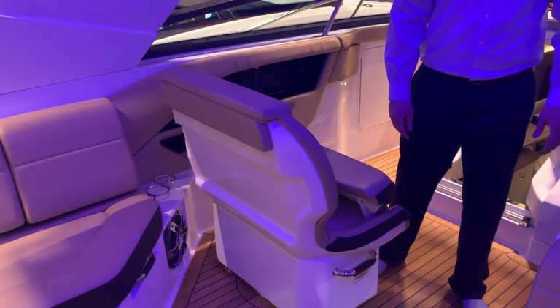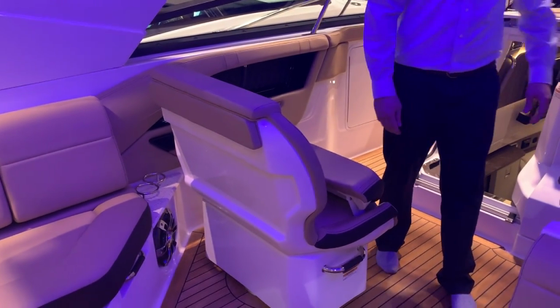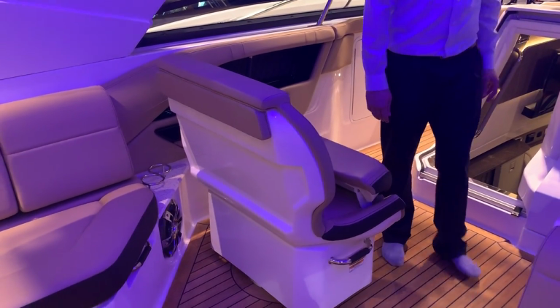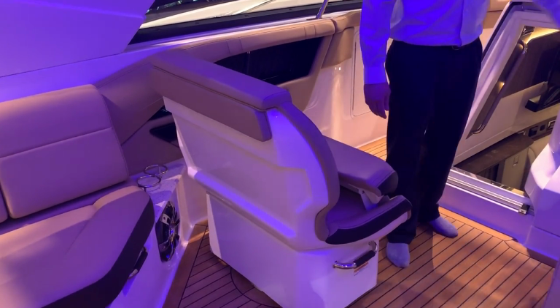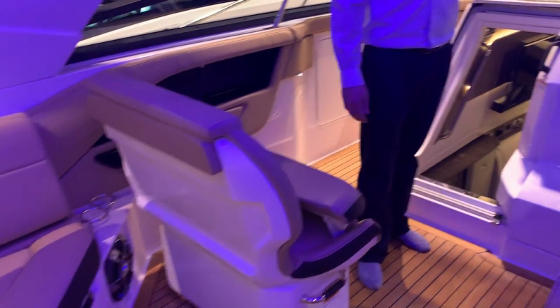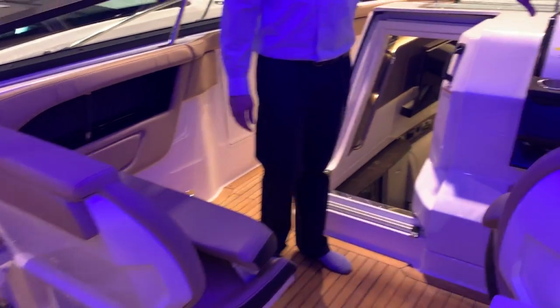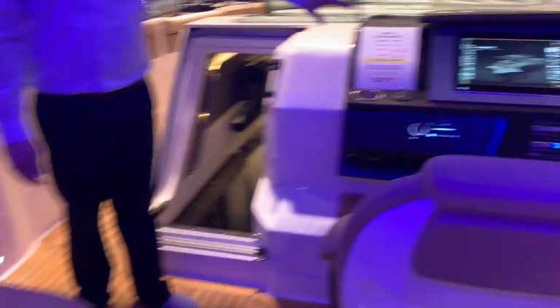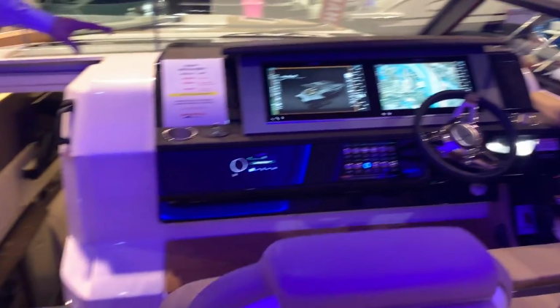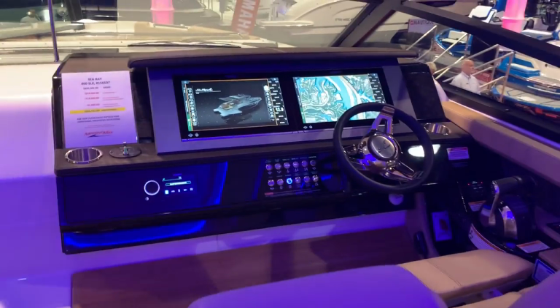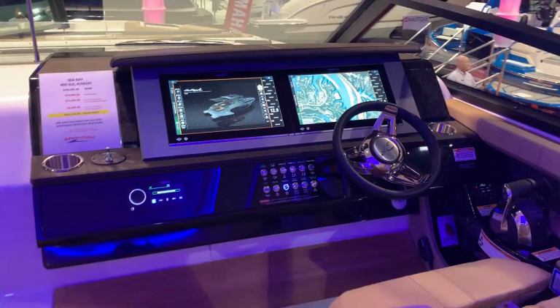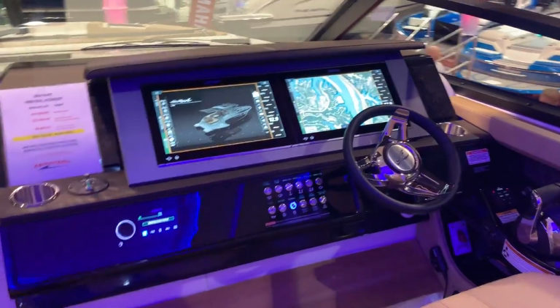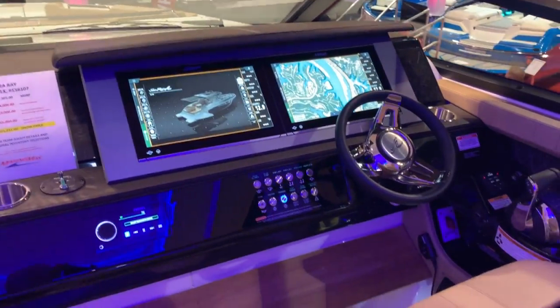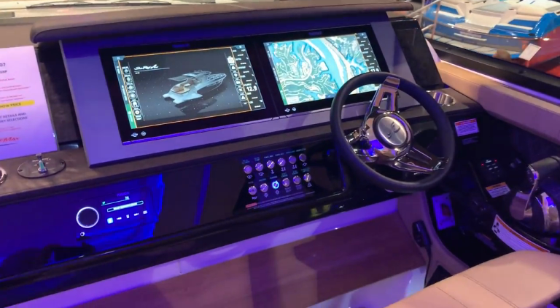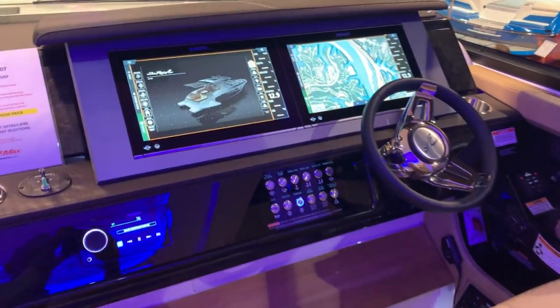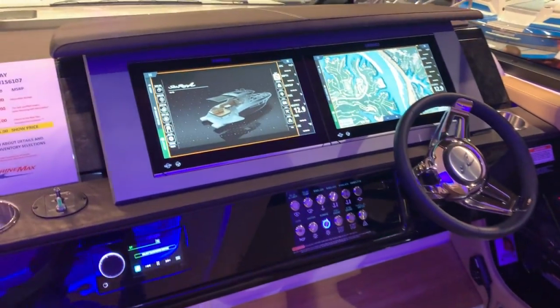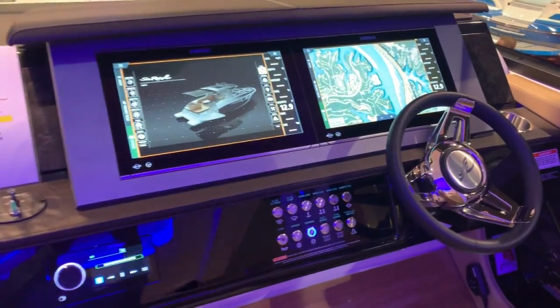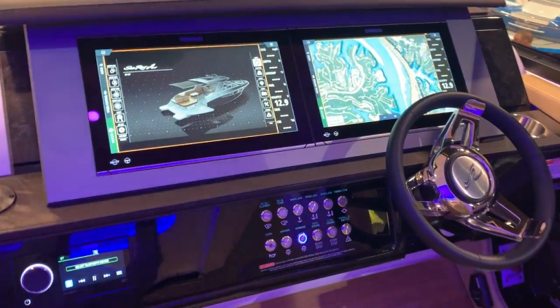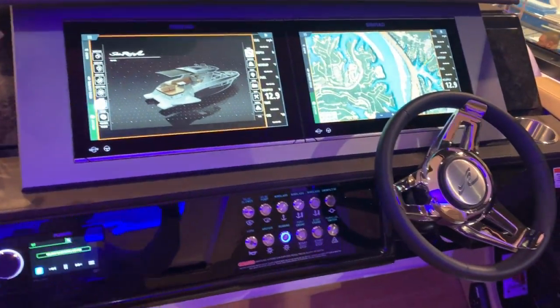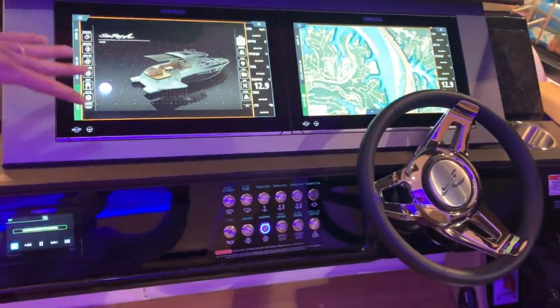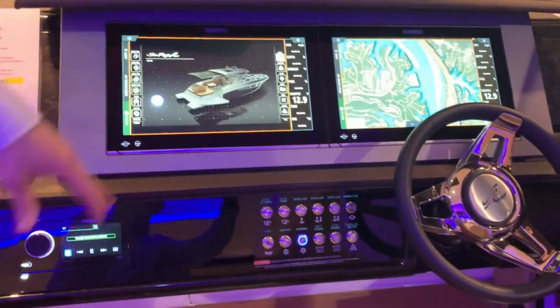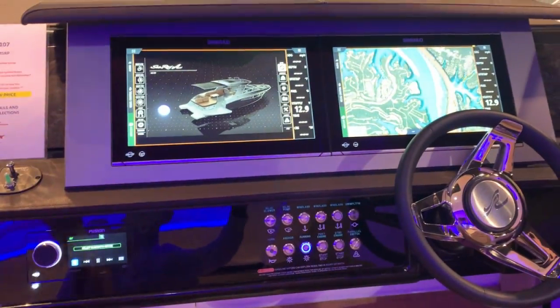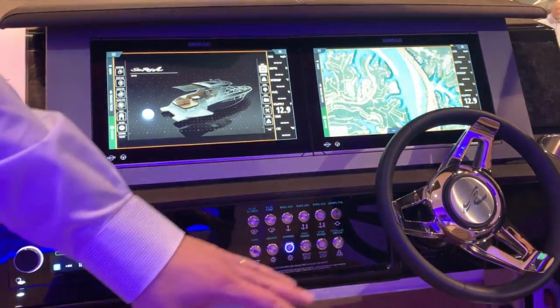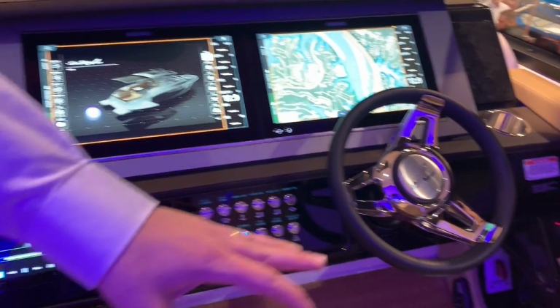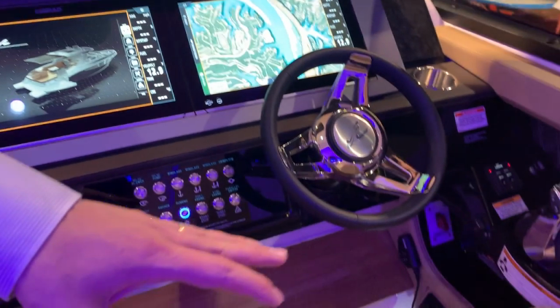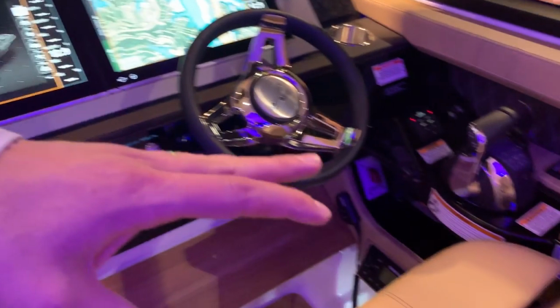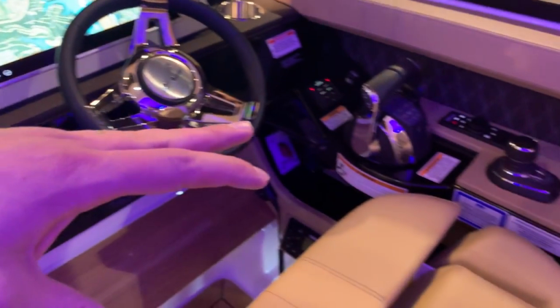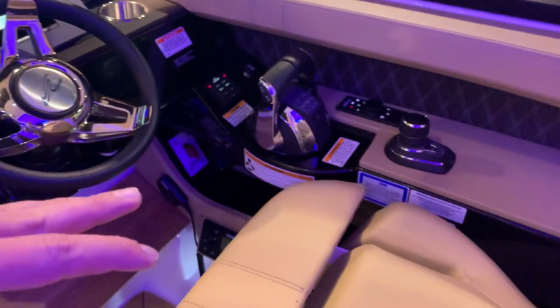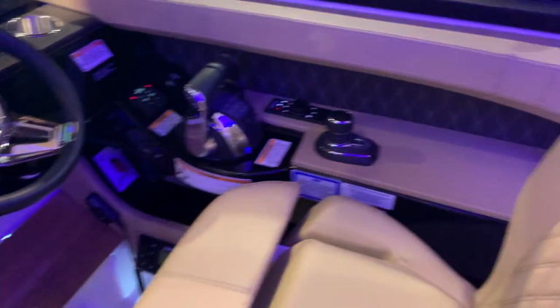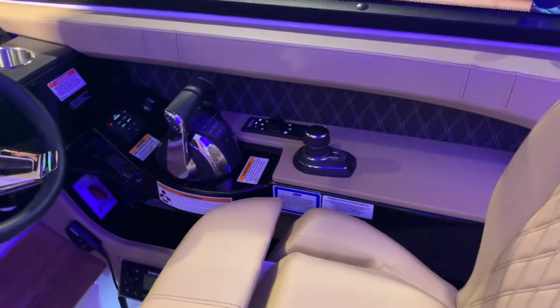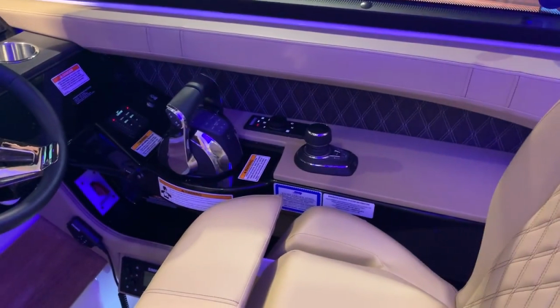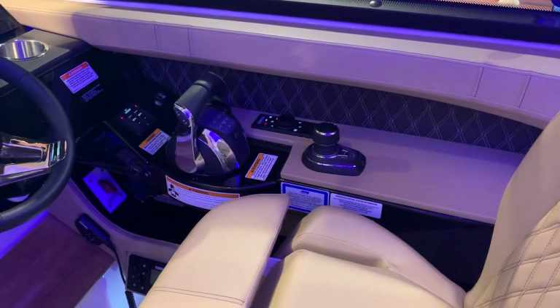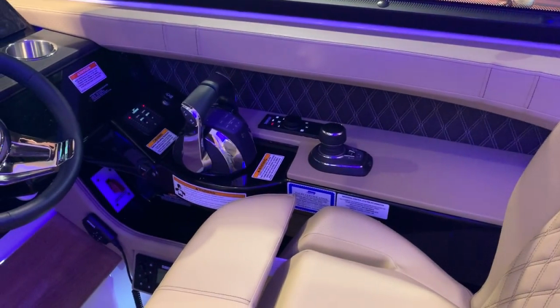This seat here will spin around. We've got a beautiful helm station — I'm going to zoom in on that. Two screens, all touch screen. You've got dual throttles, your joystick over there, and Axius.